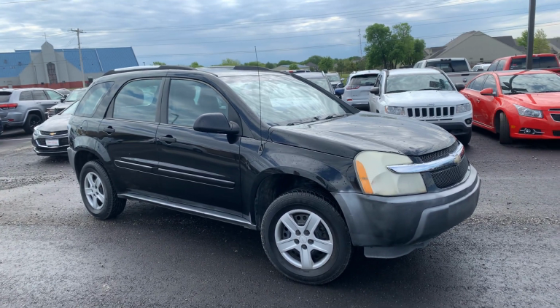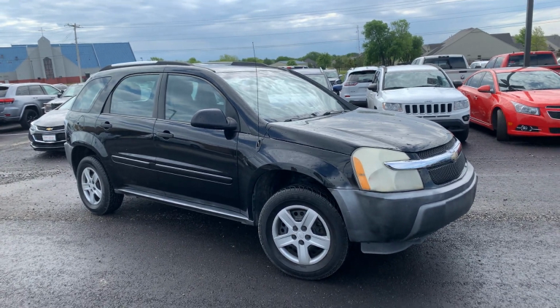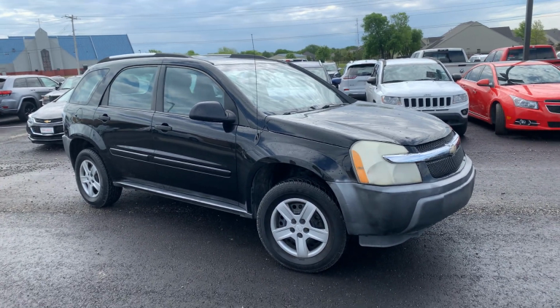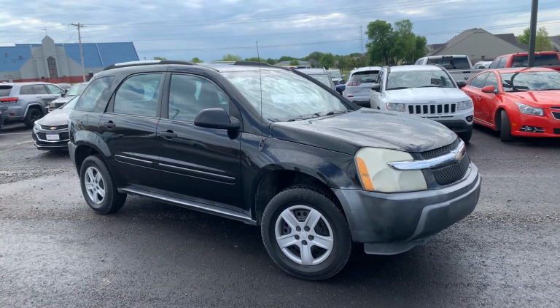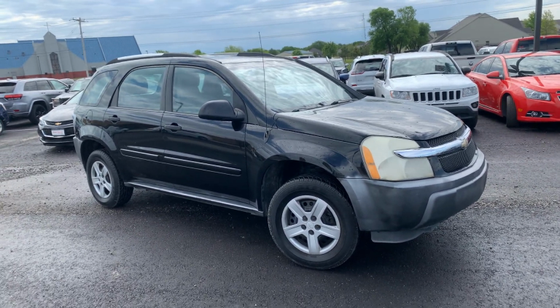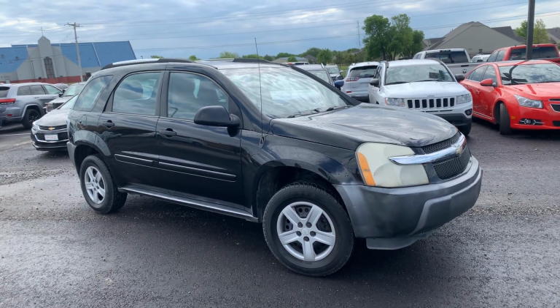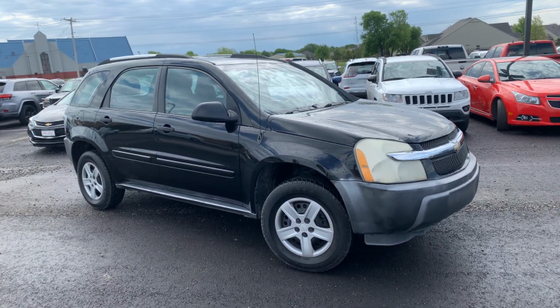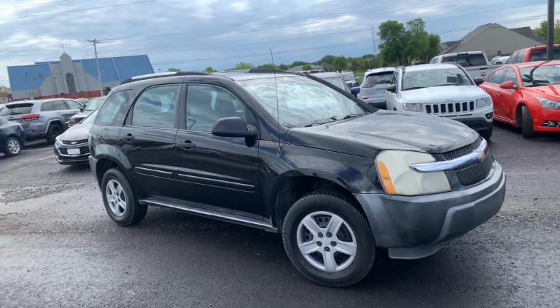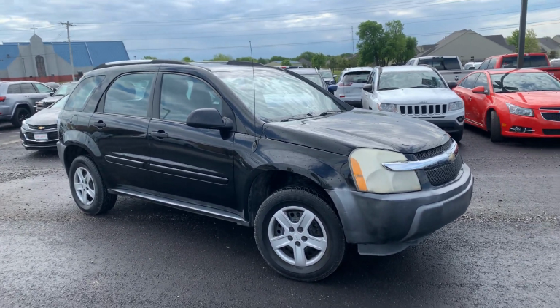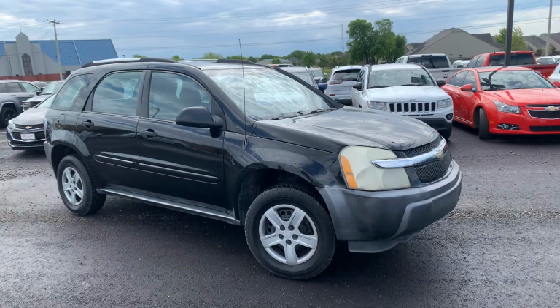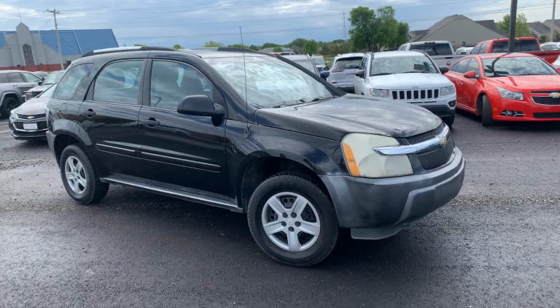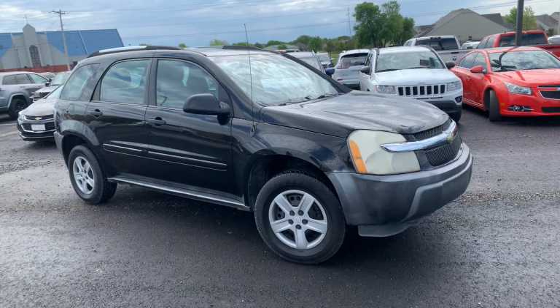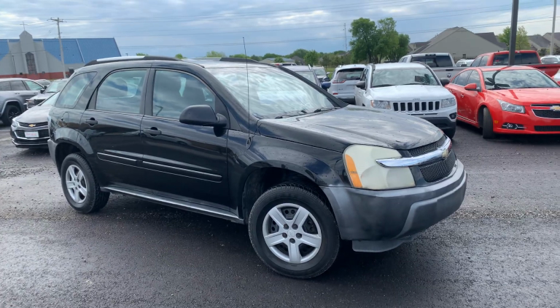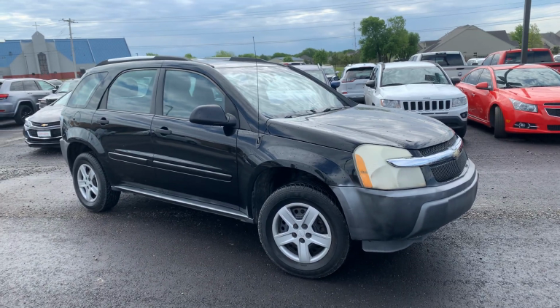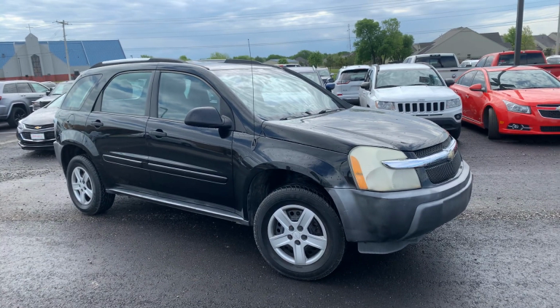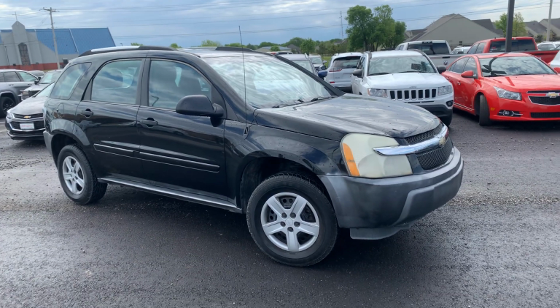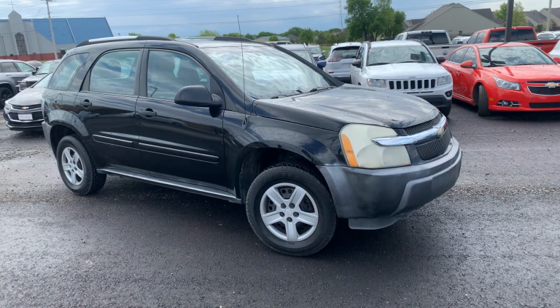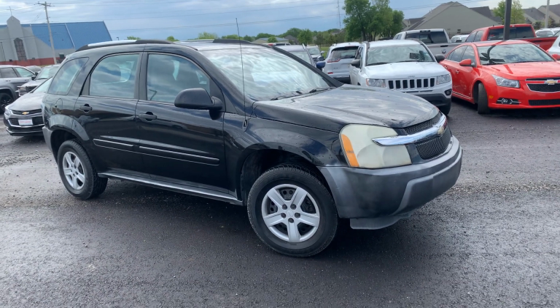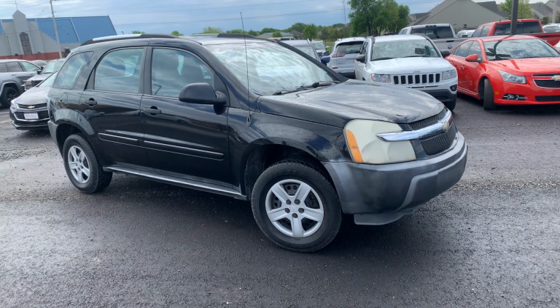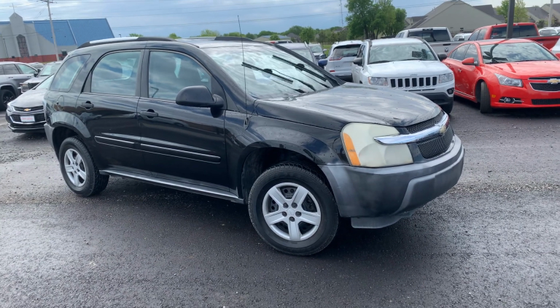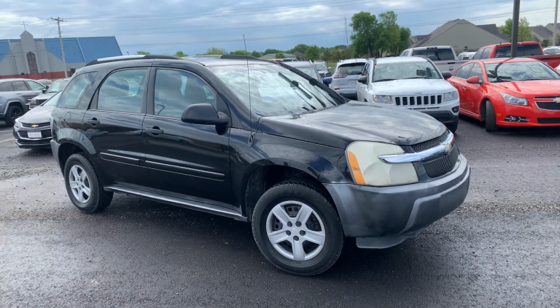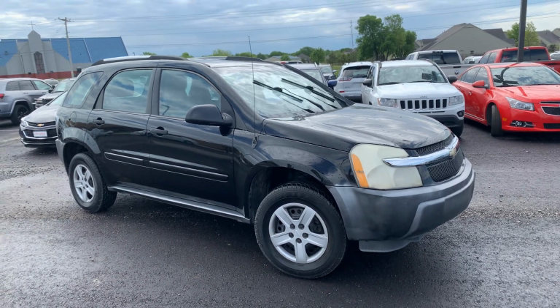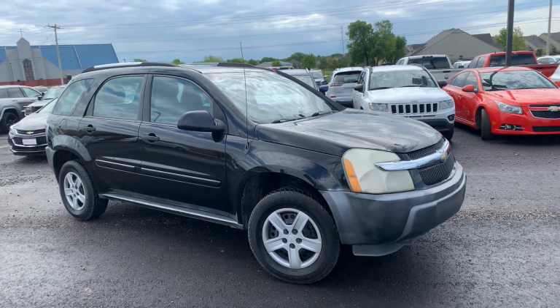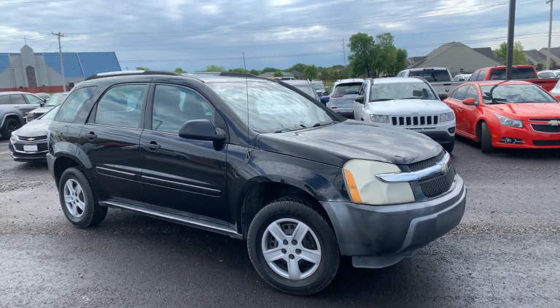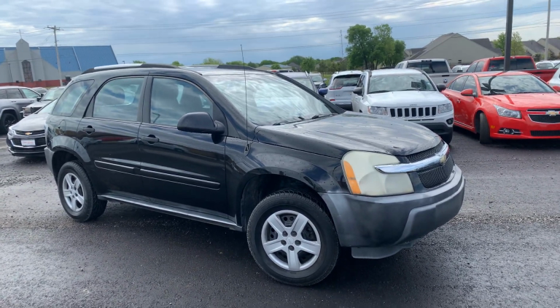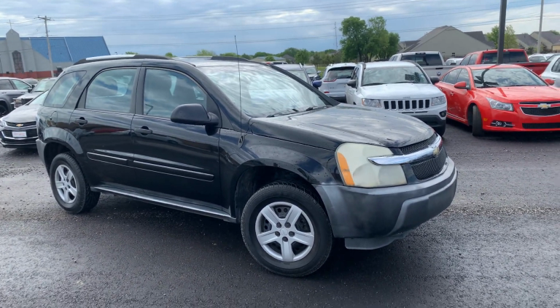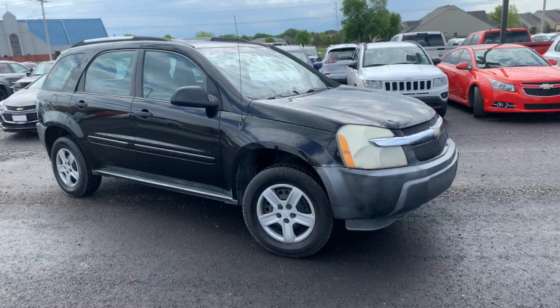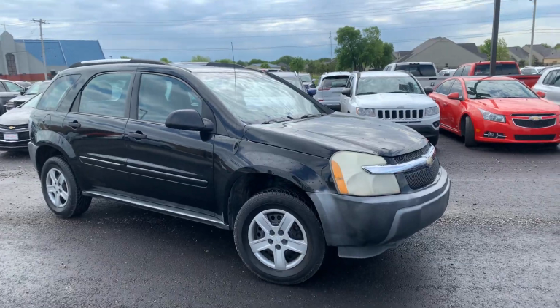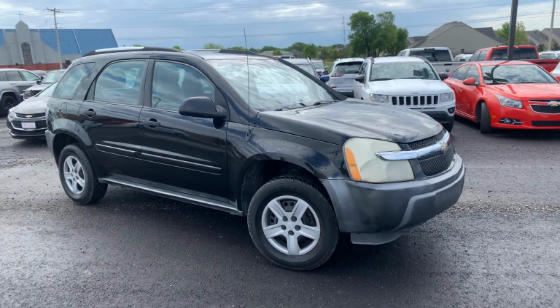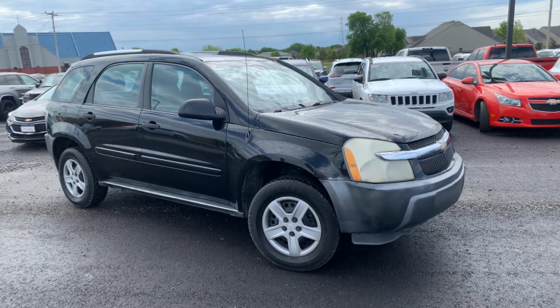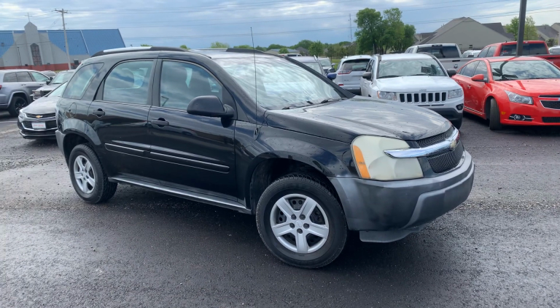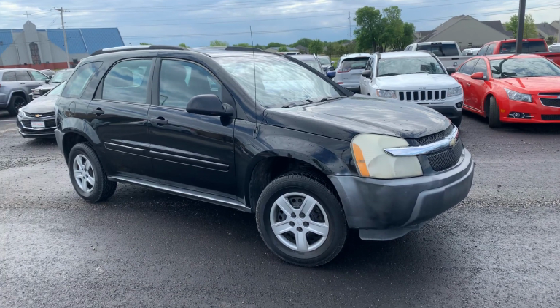Greetings from Jim Glover Dodge. Here's that Equinox that you submitted some info on. I just wanted to give you a little walk-around video of the exterior and the interior.